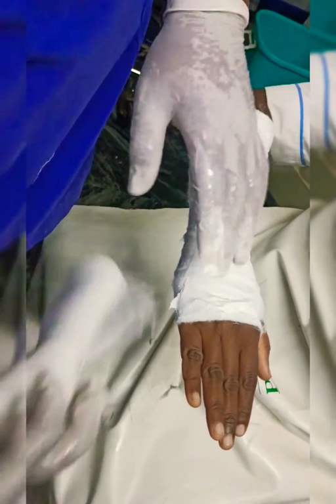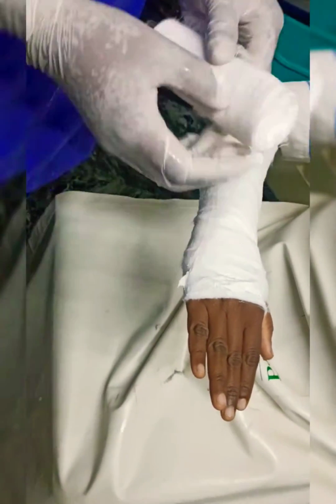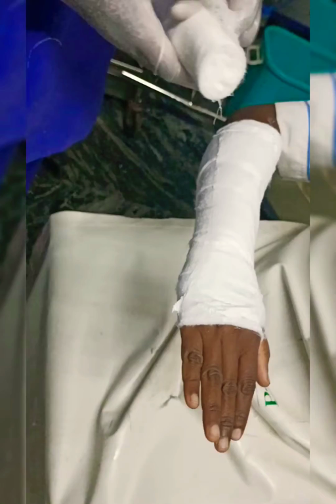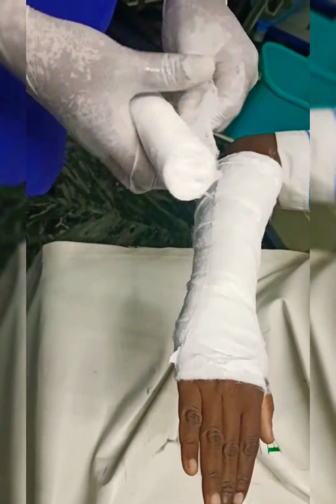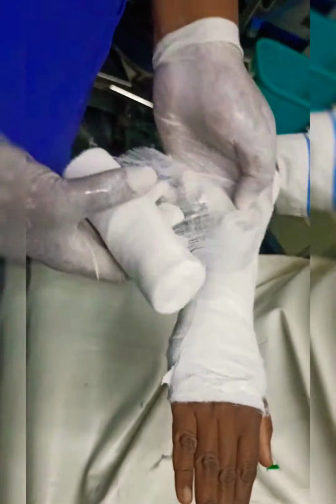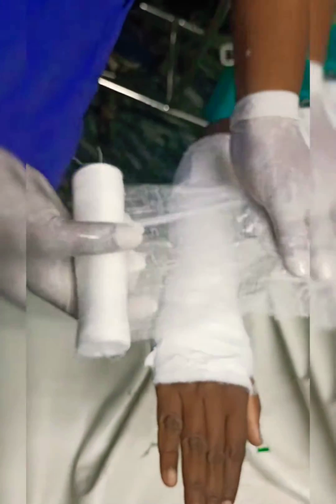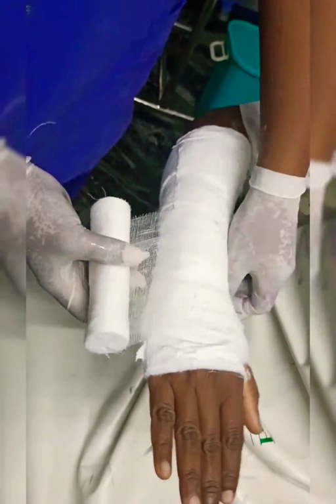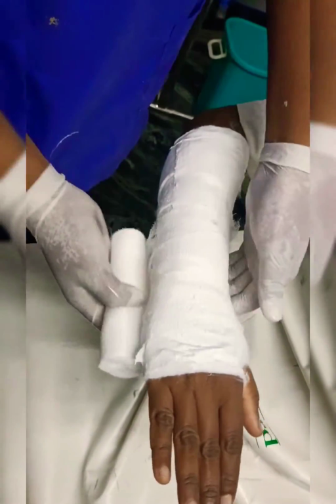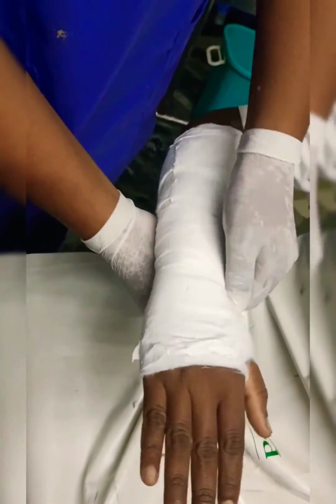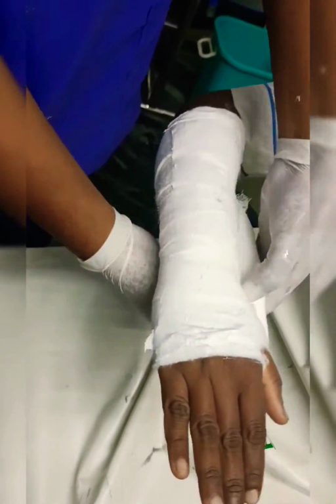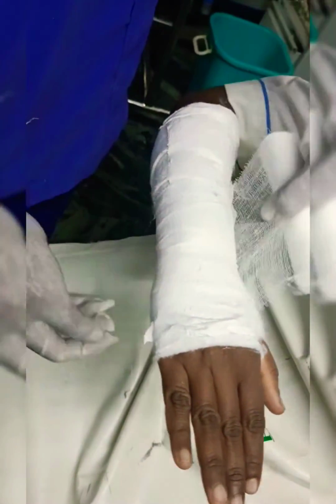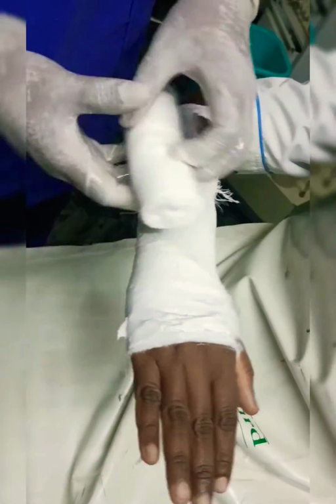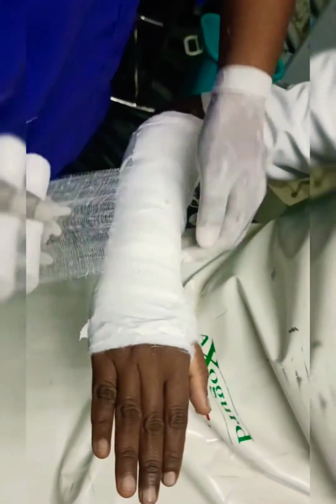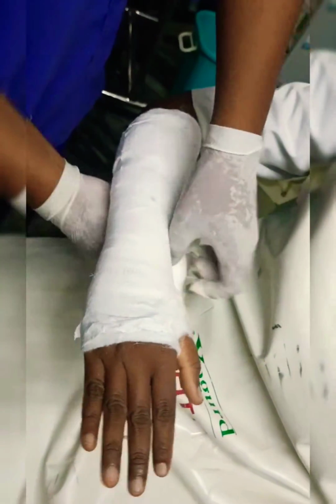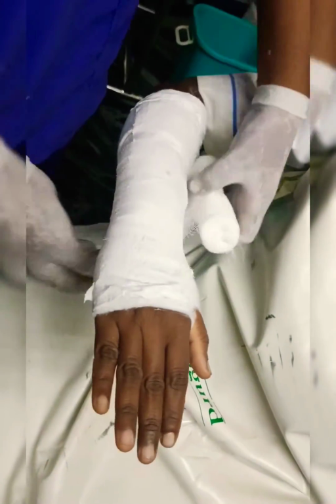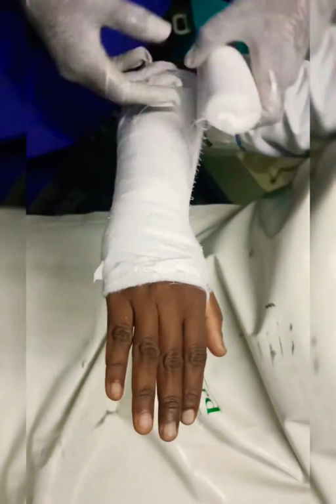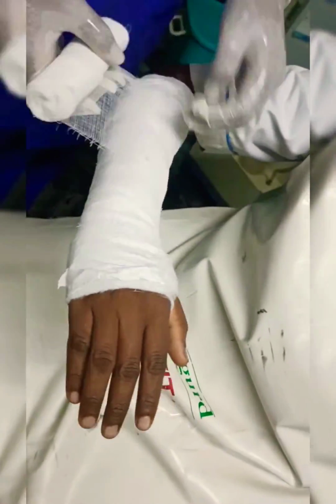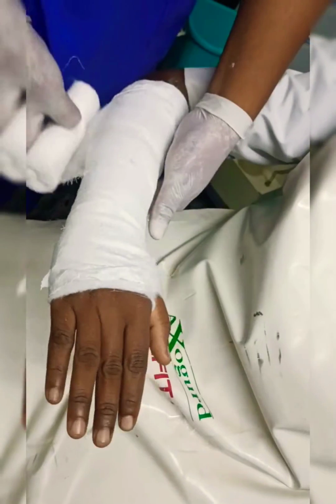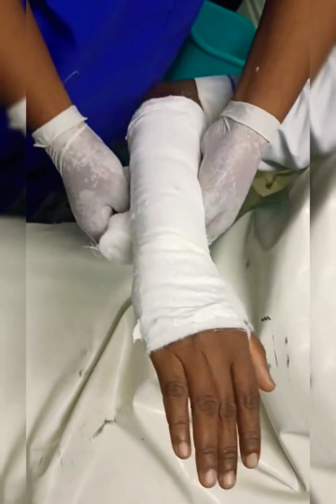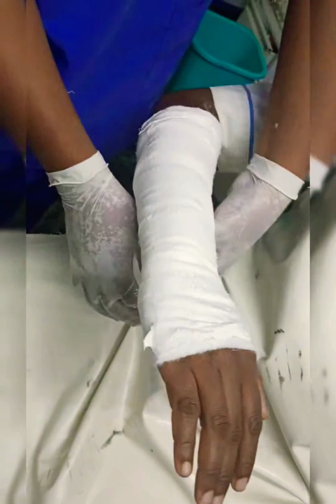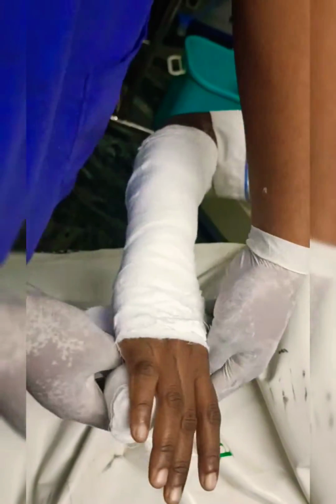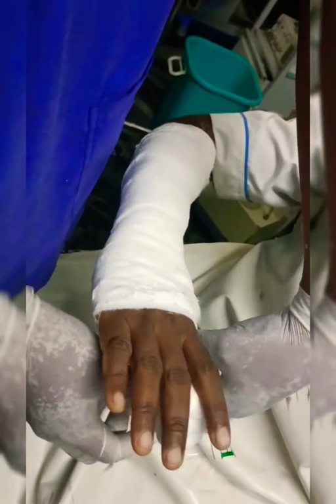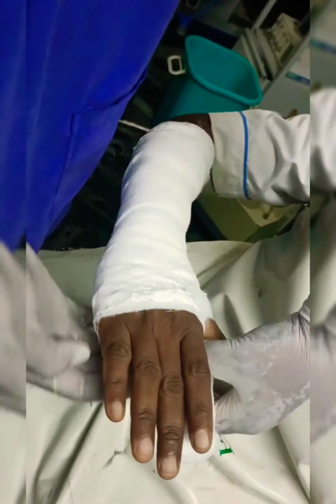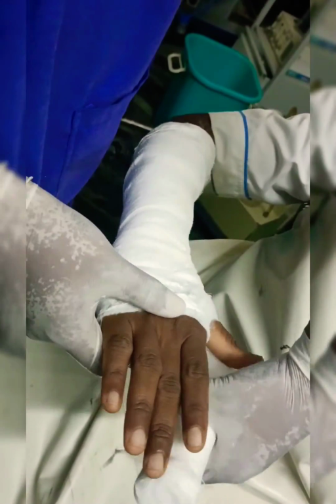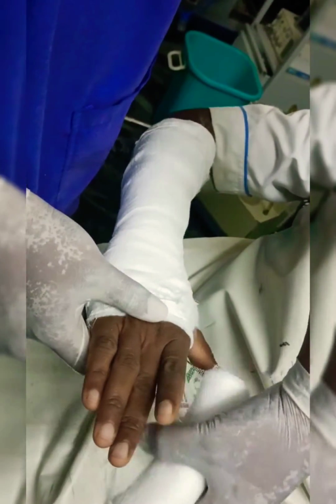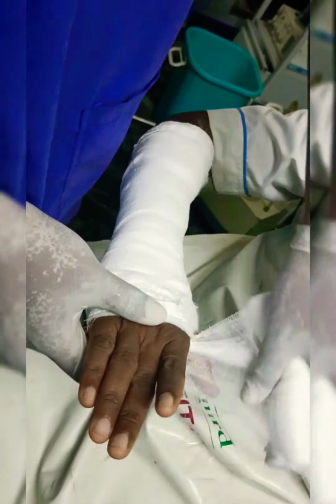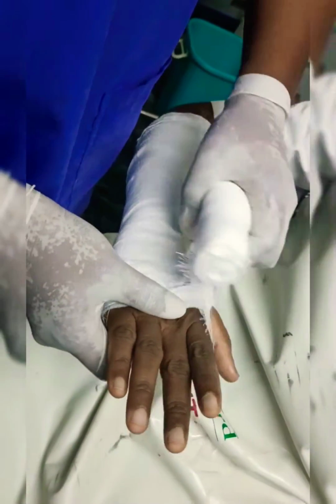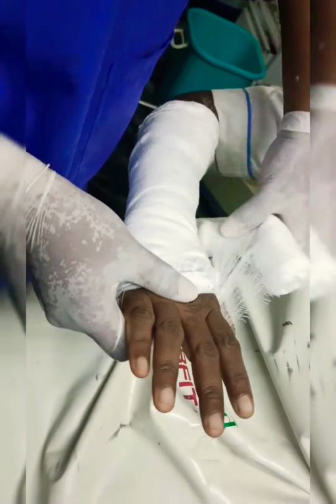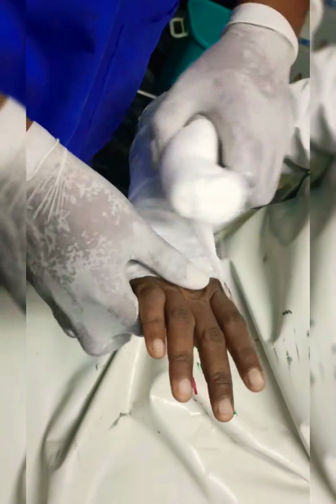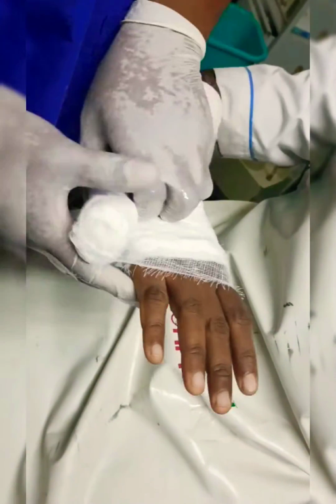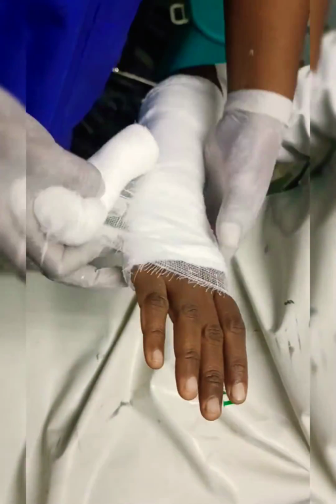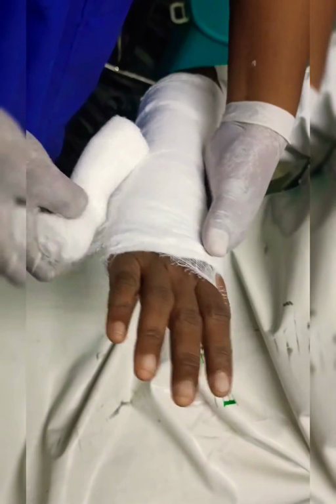Apply wet roller bandage over the forearm to fix the slab. This type of POP is commonly used for primary immobilization of forearm fractures.